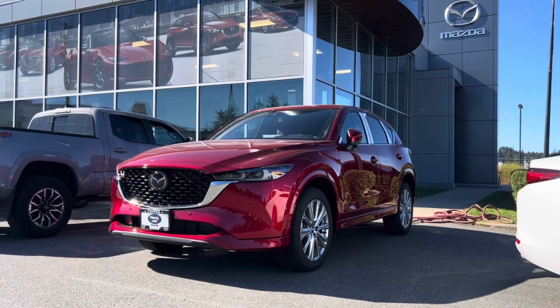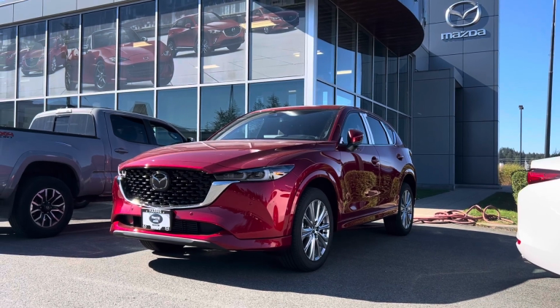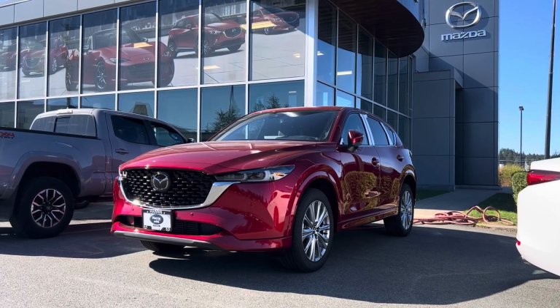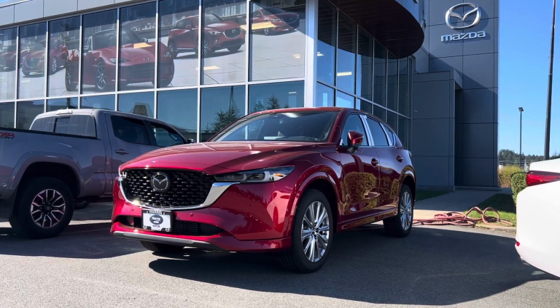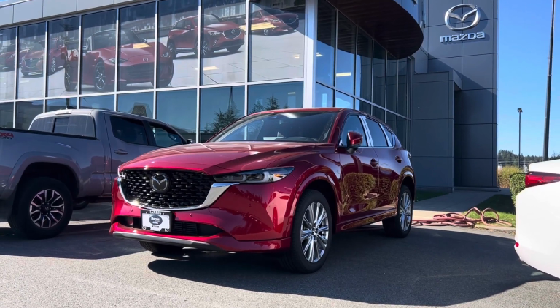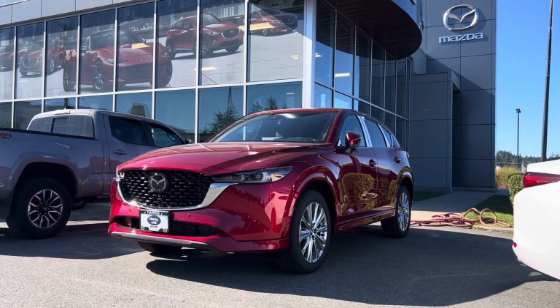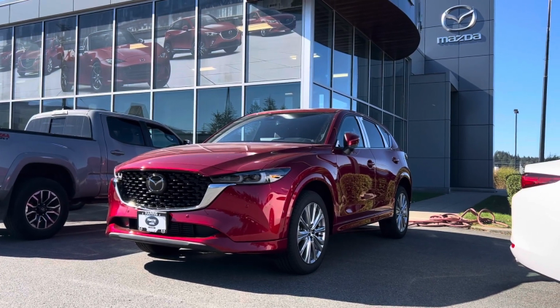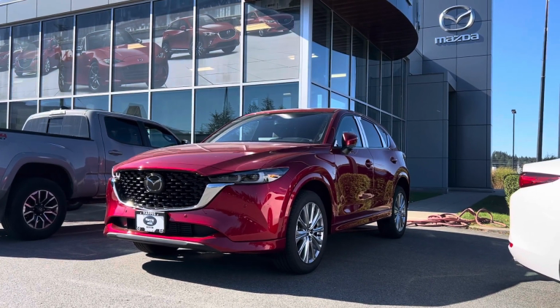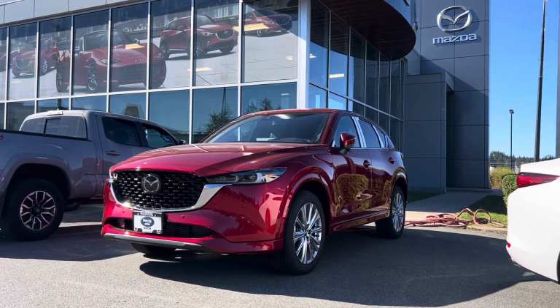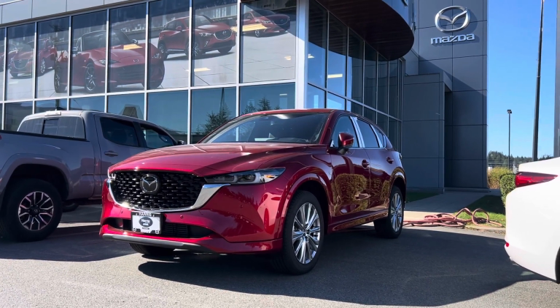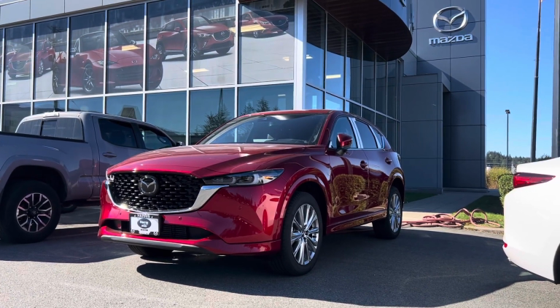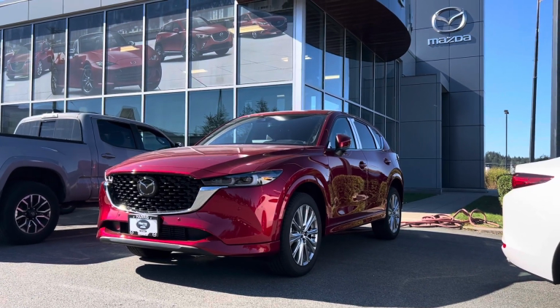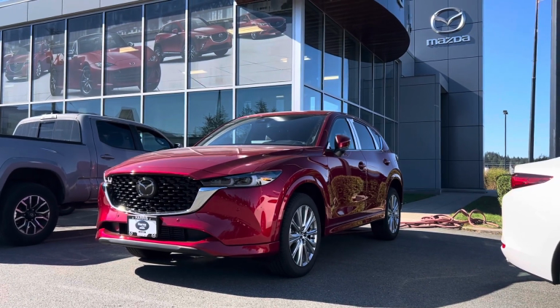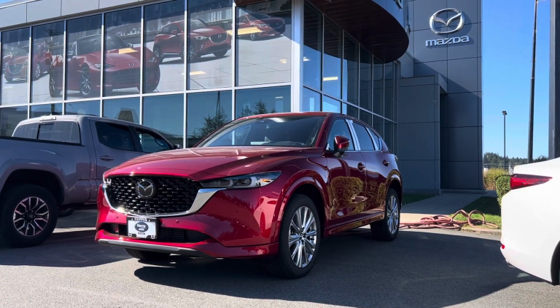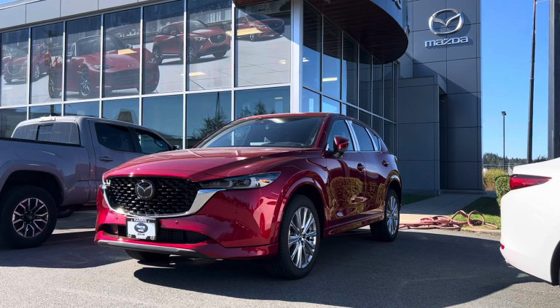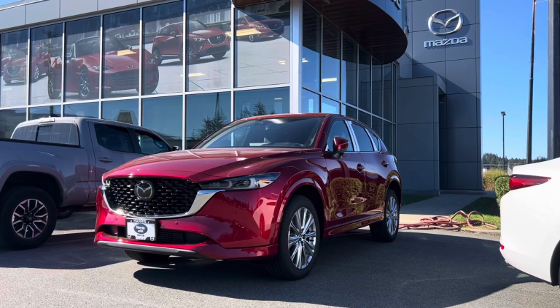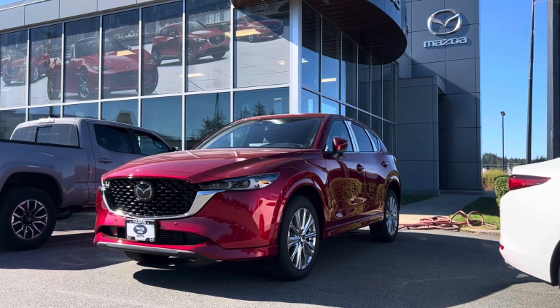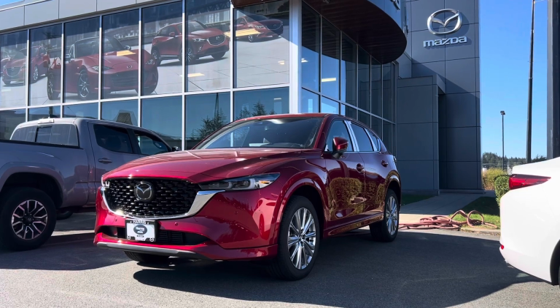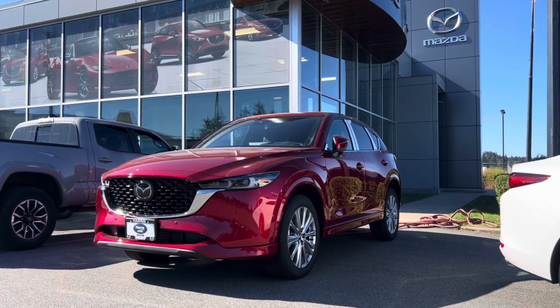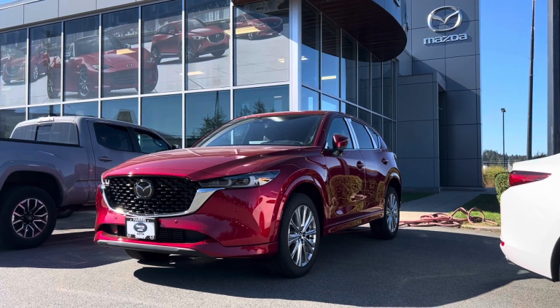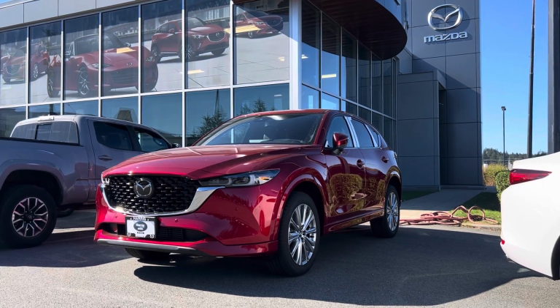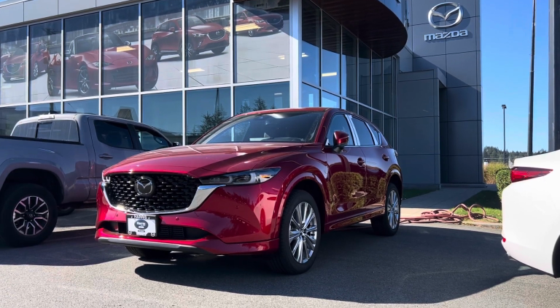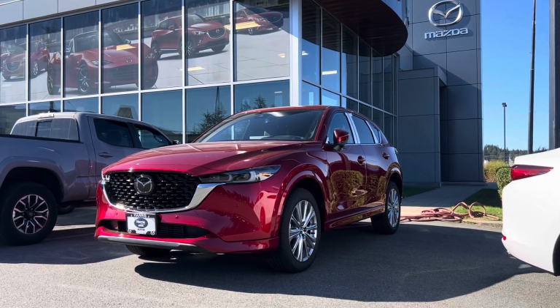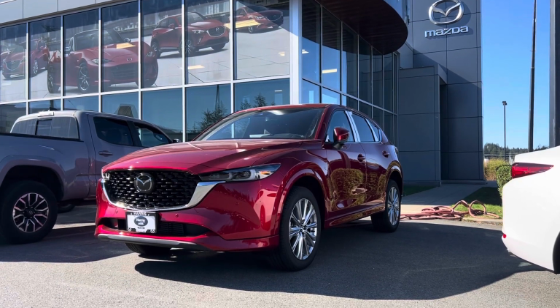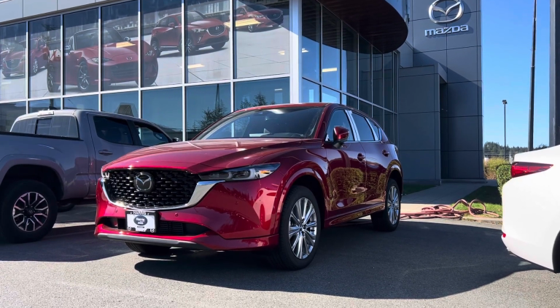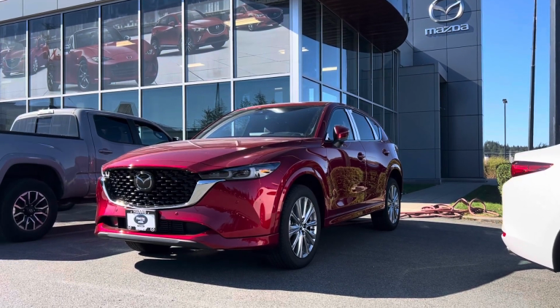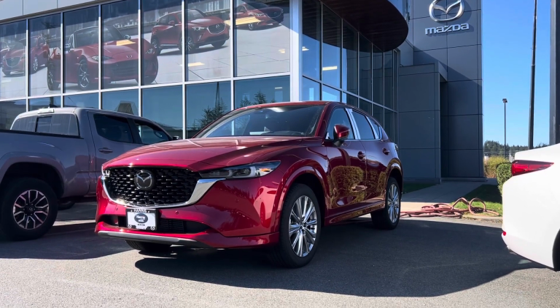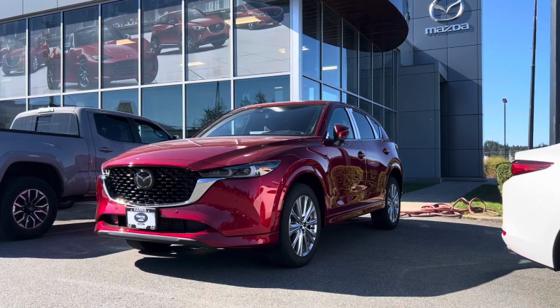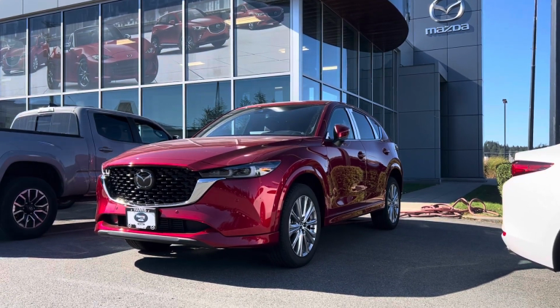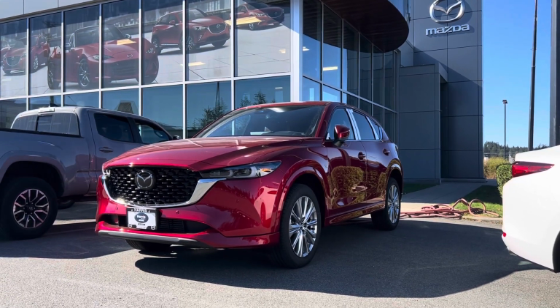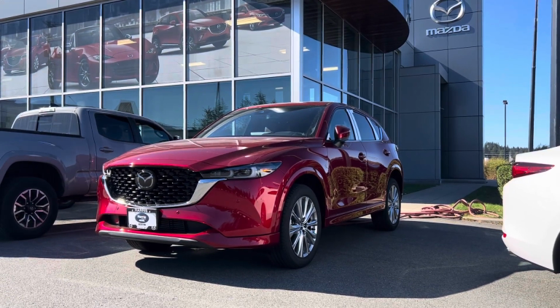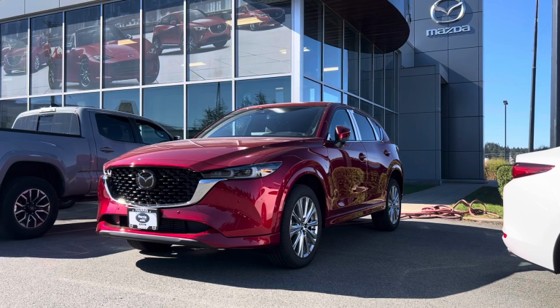This color is one that customers rave about, desire, dream about, specially order — and it's super rare in the Mazda product lineup to be available.